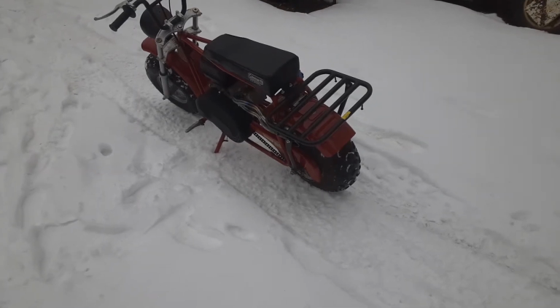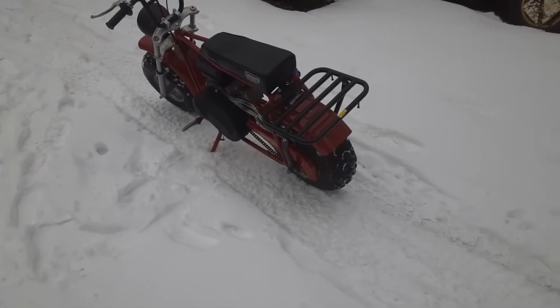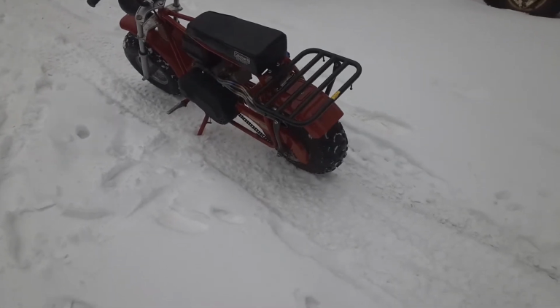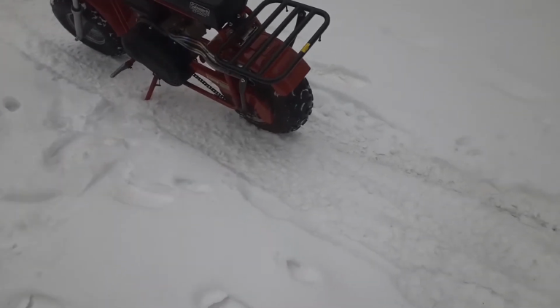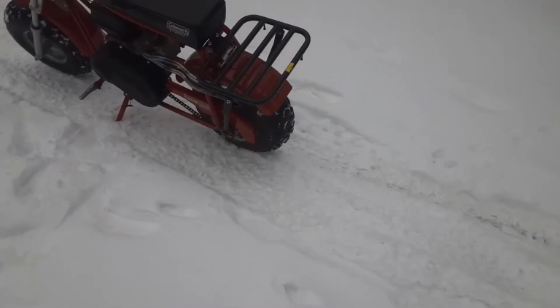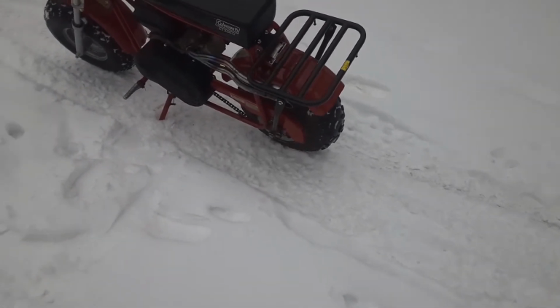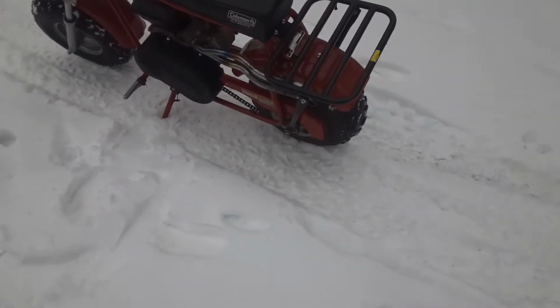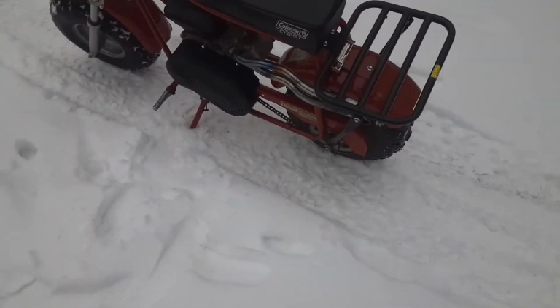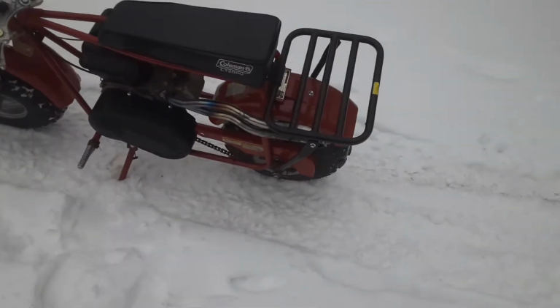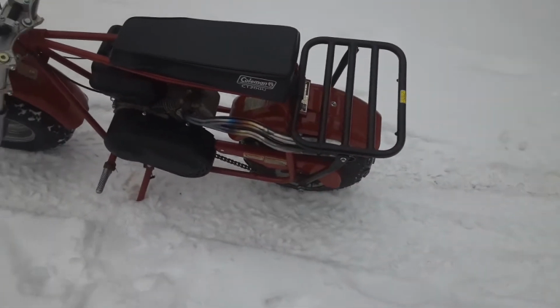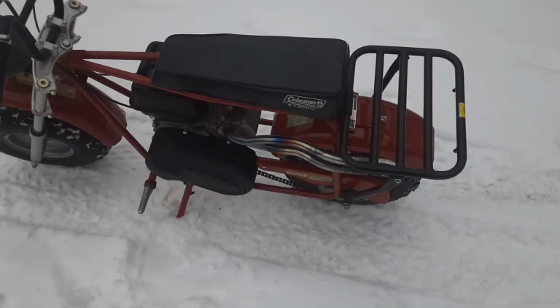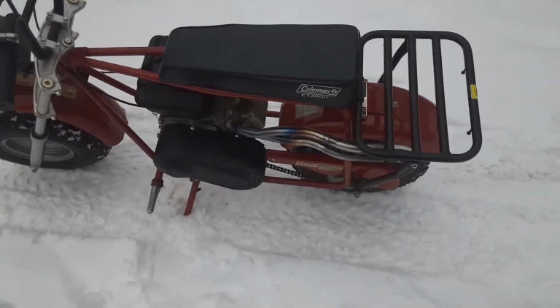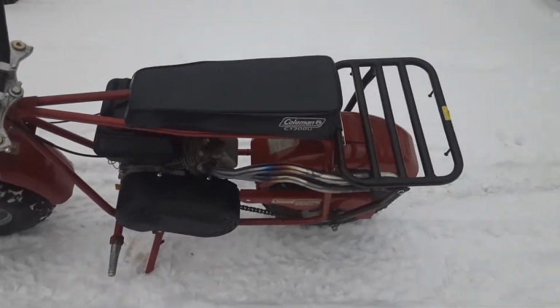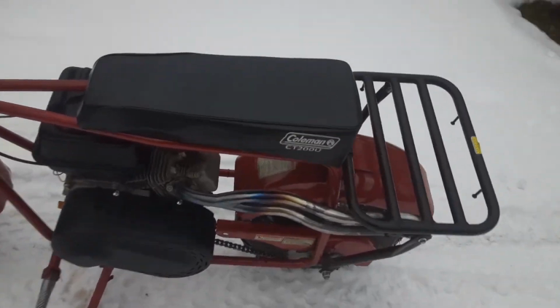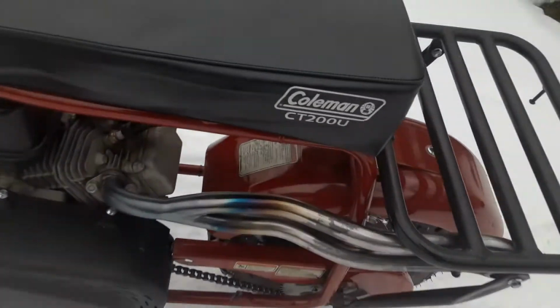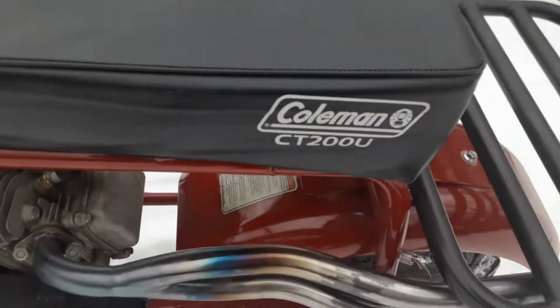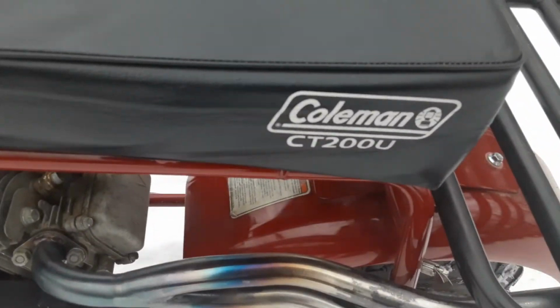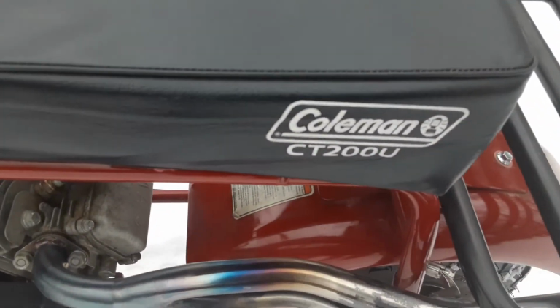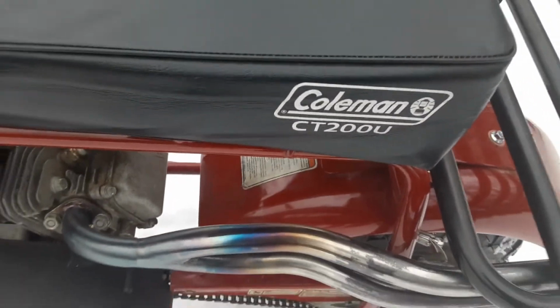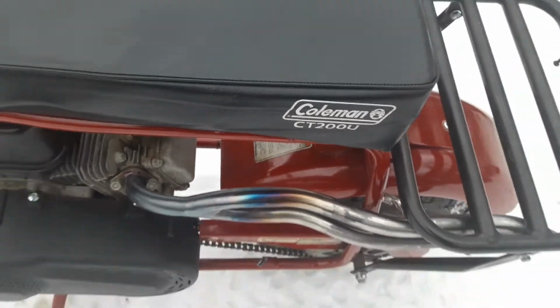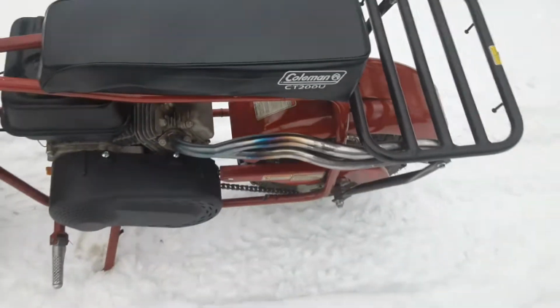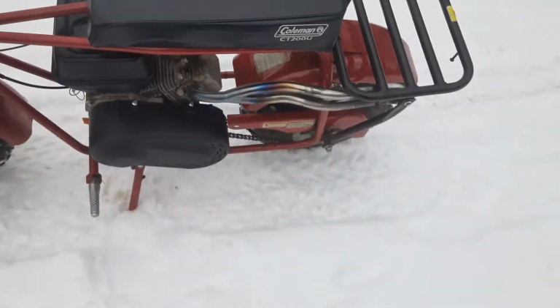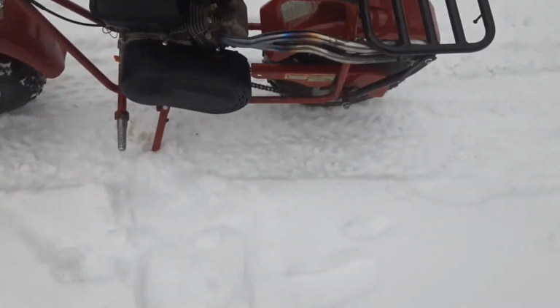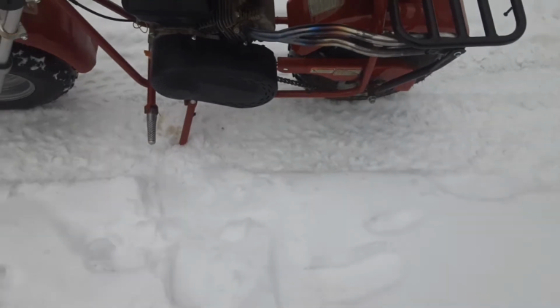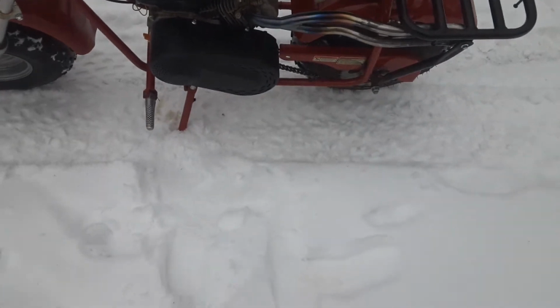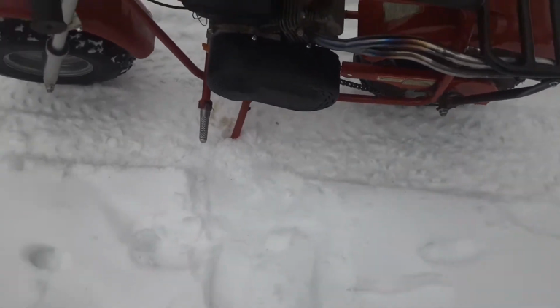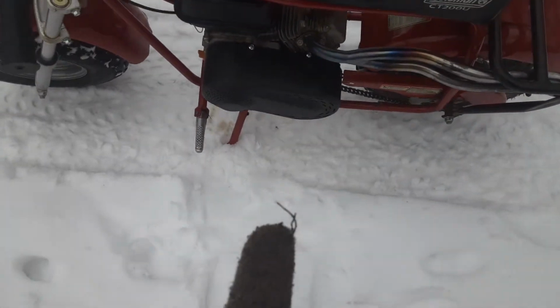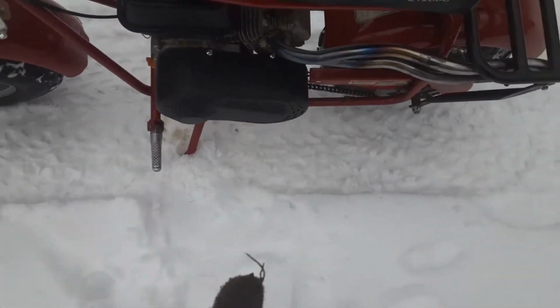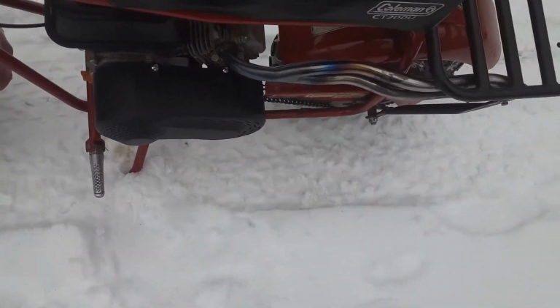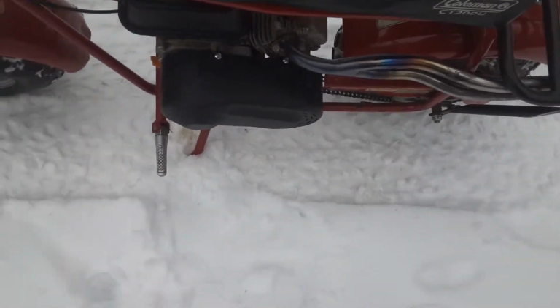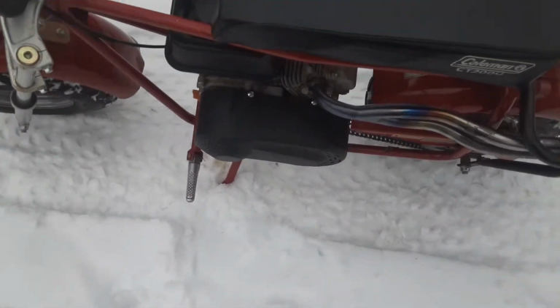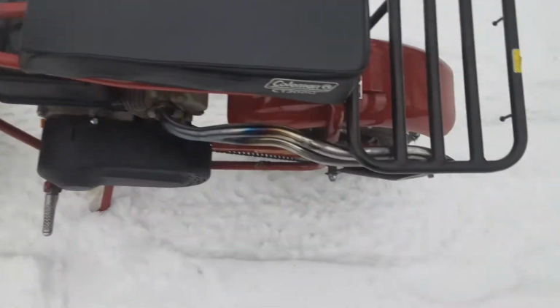Here we have the 2018 Coleman 200U with a broken burger on it.